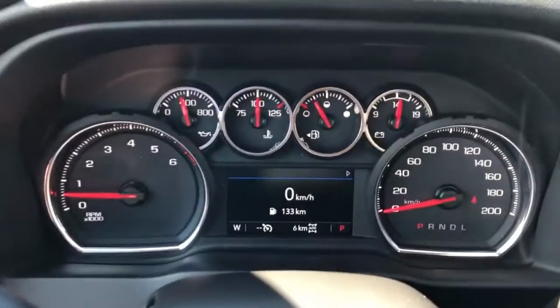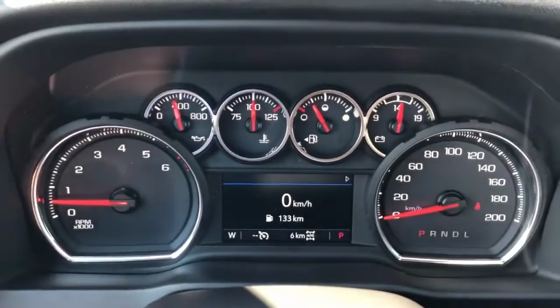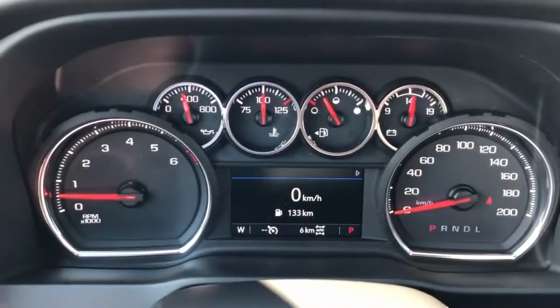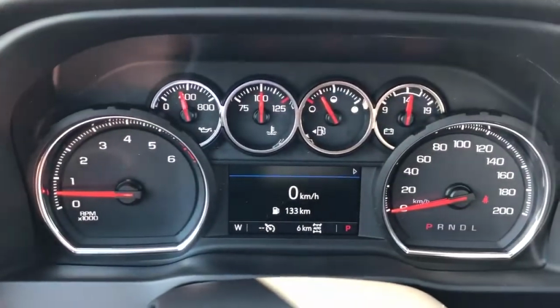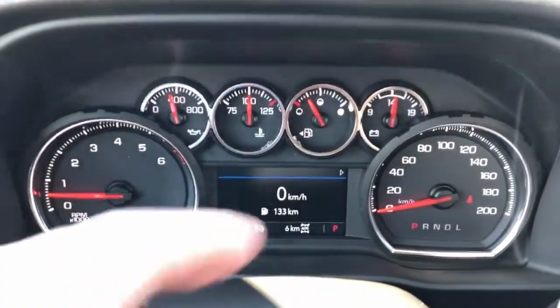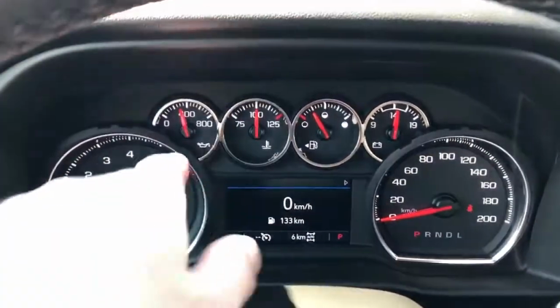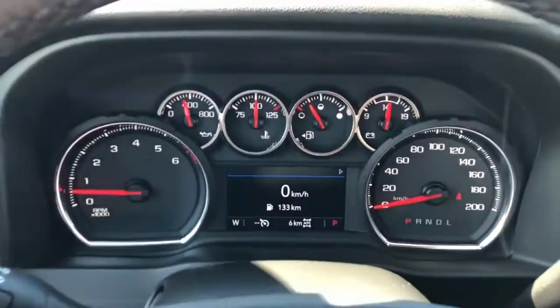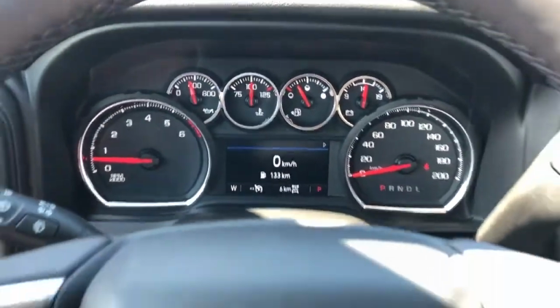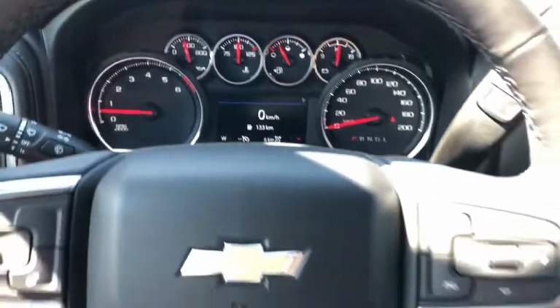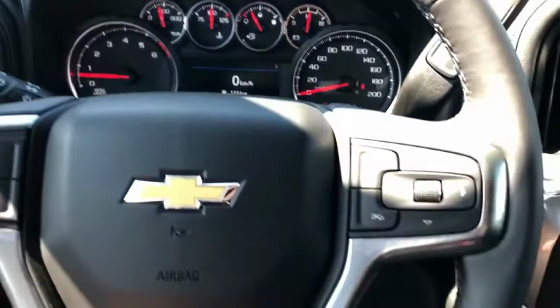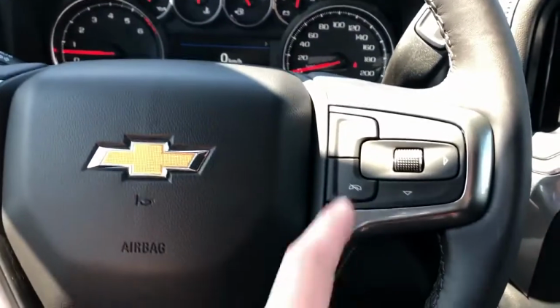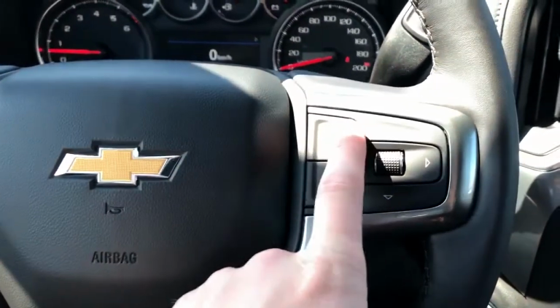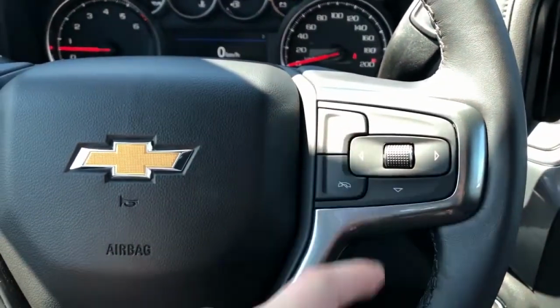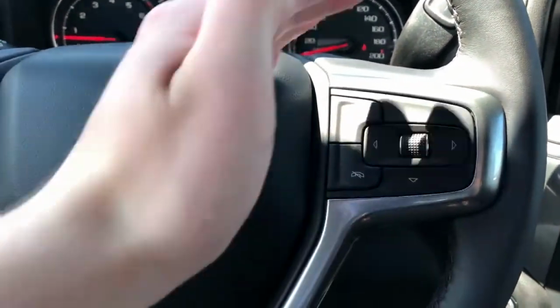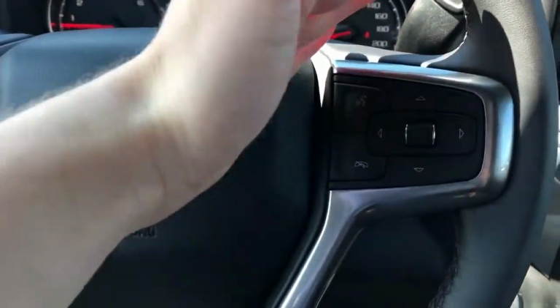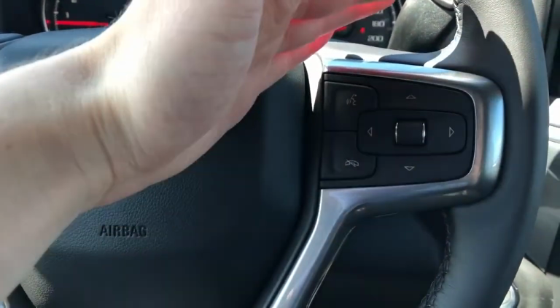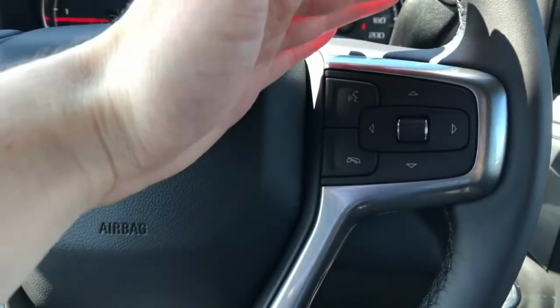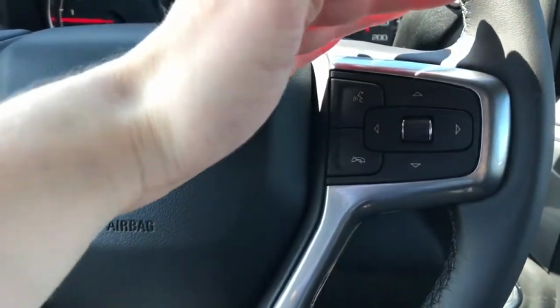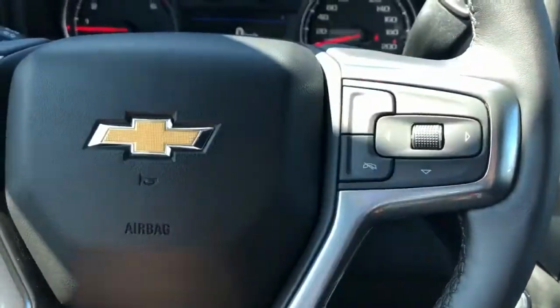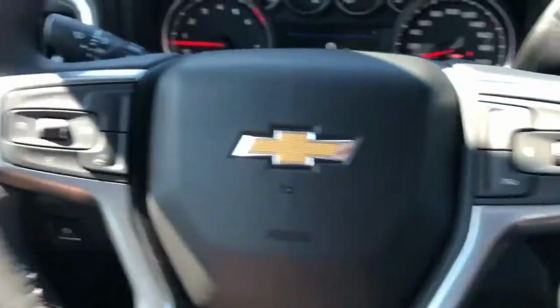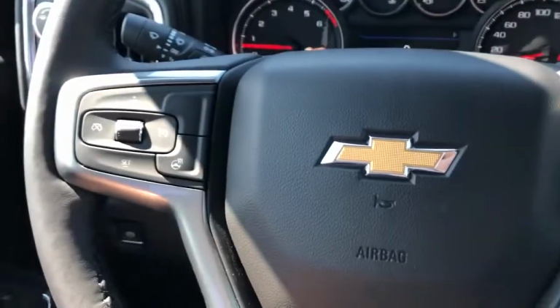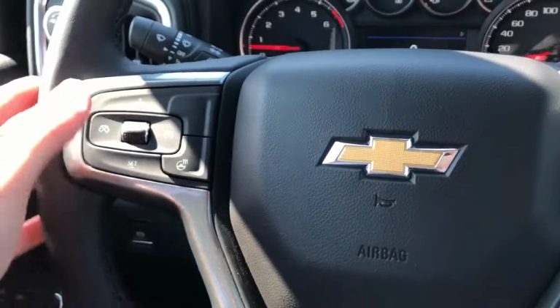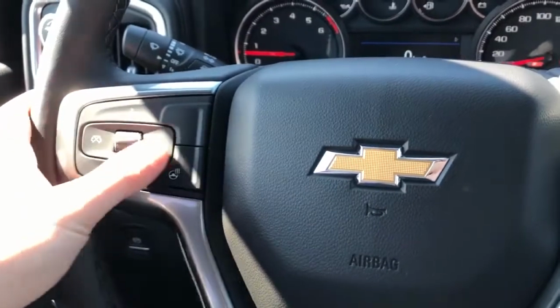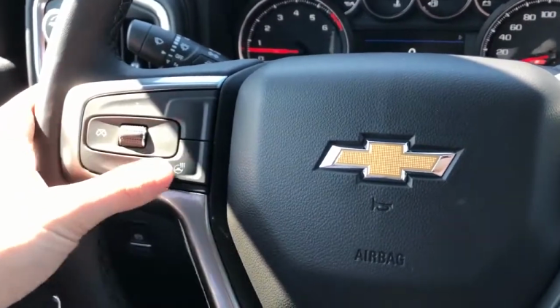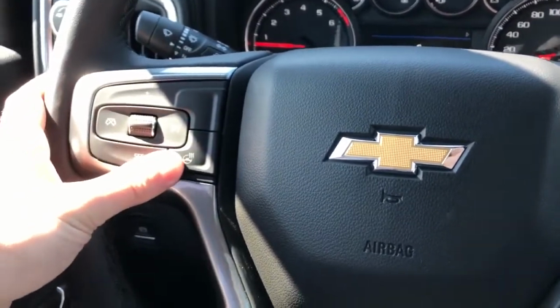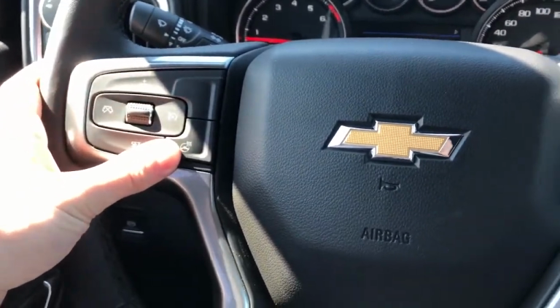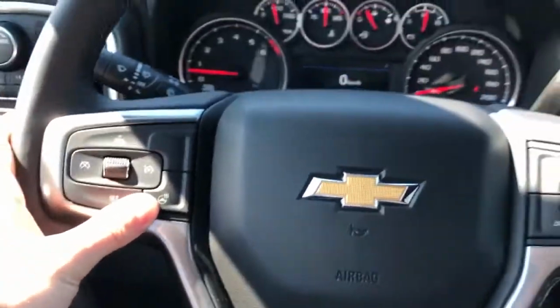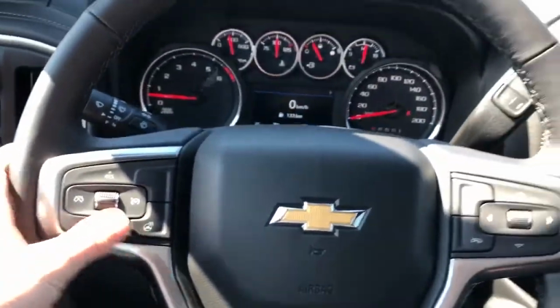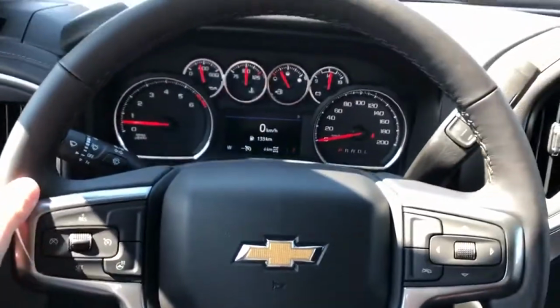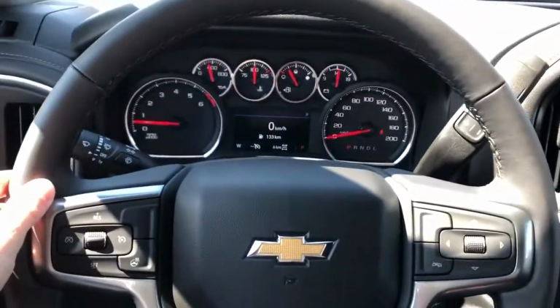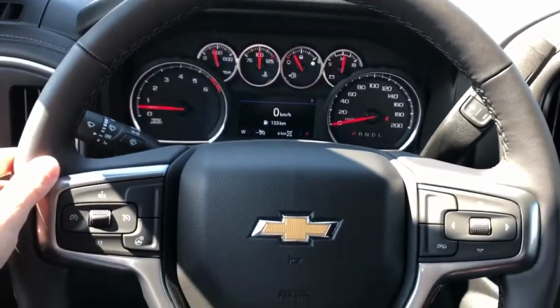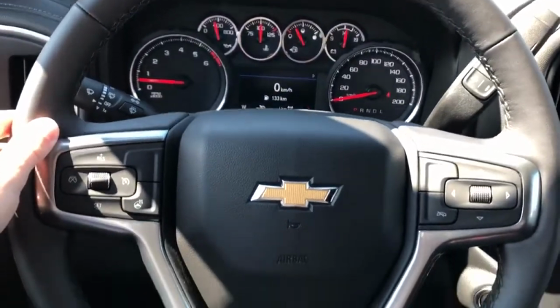Our gauge cluster features our digital screen in the middle. Controls for that are found off to the right of the steering wheel. We also have our phone and voice command controls. Off to the left we have our cruise control and heated steering wheel option, and the wheel wrapped in black leather.